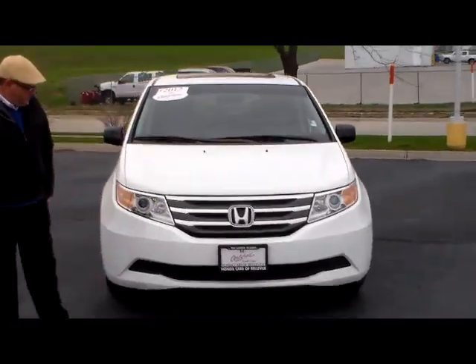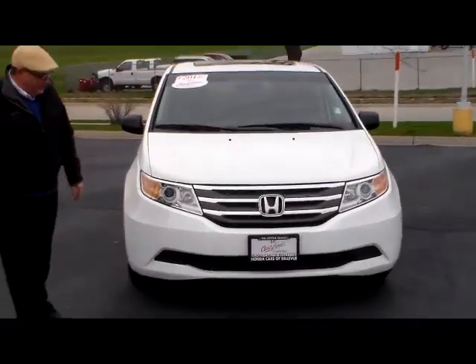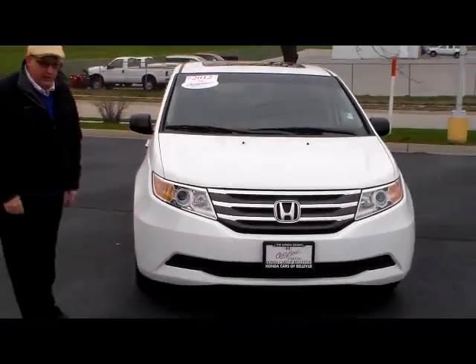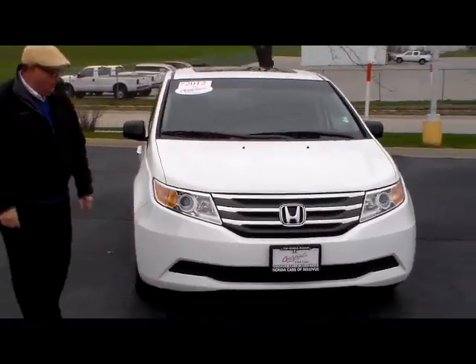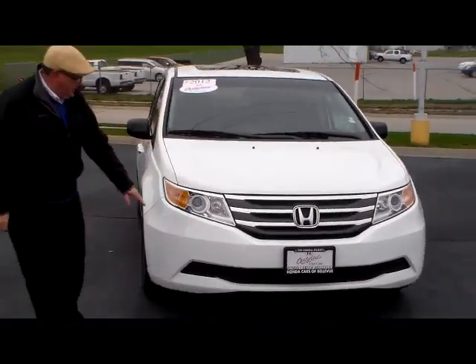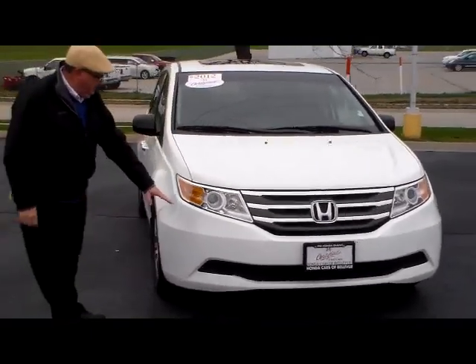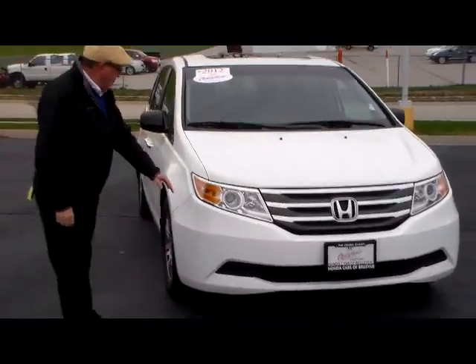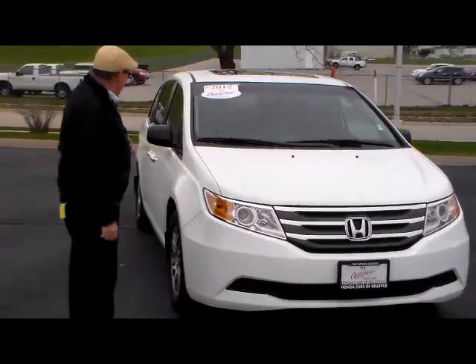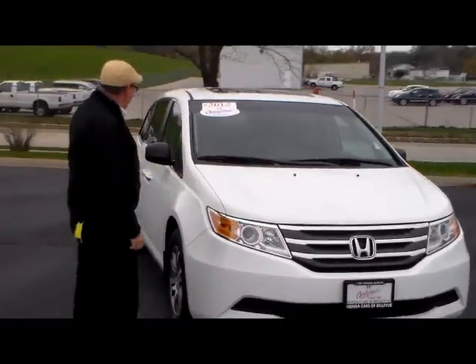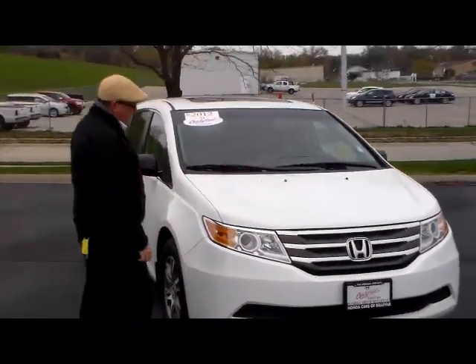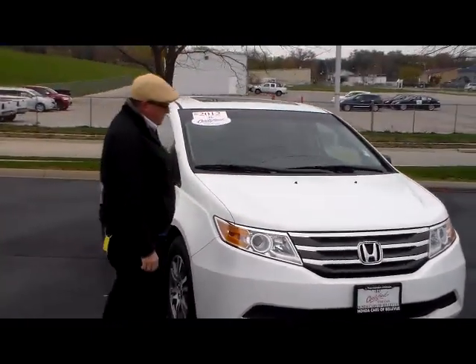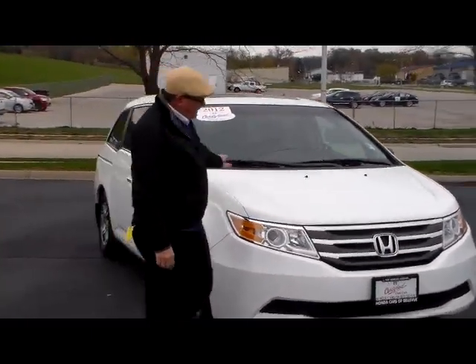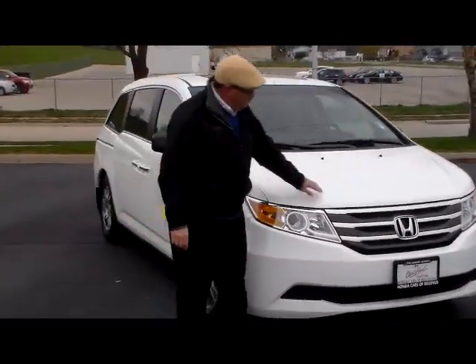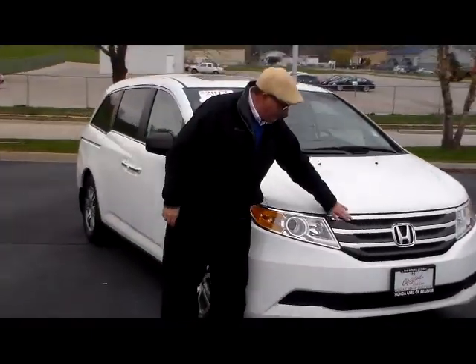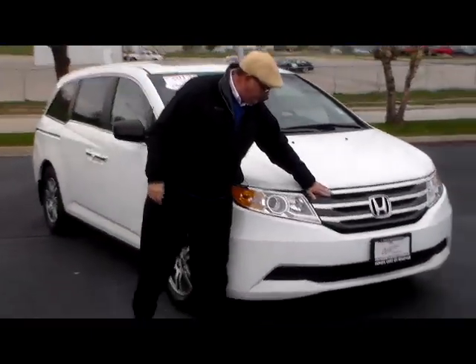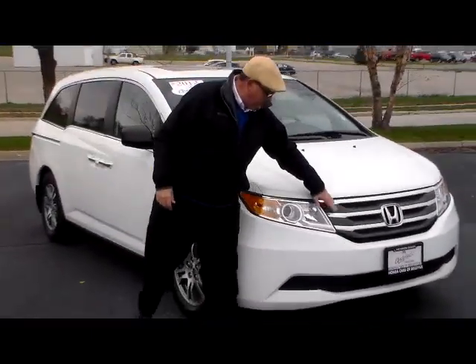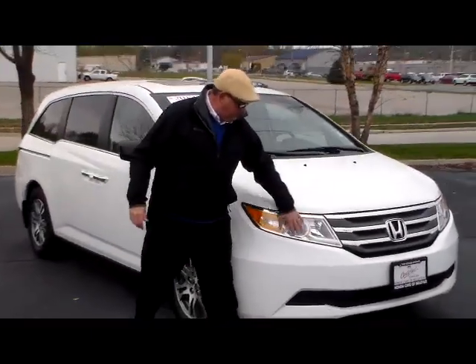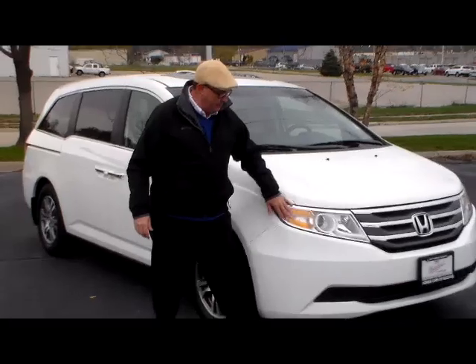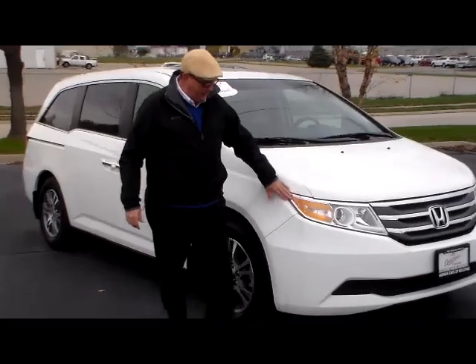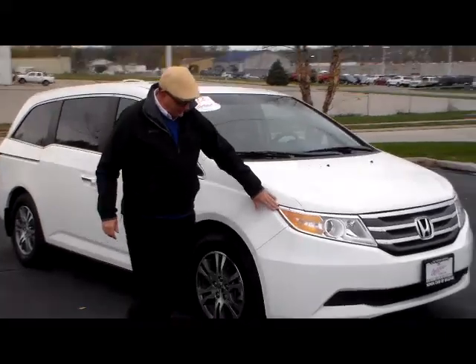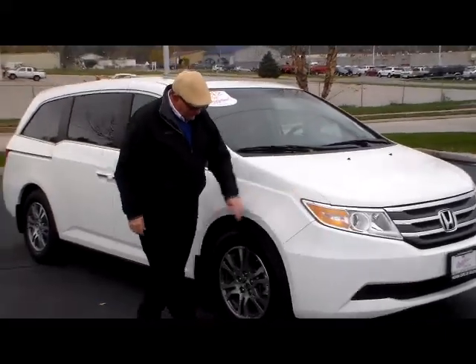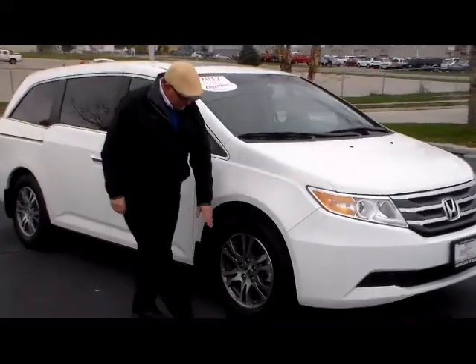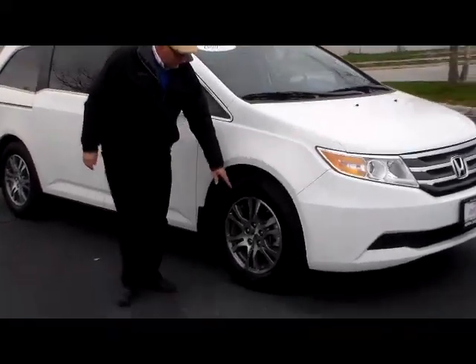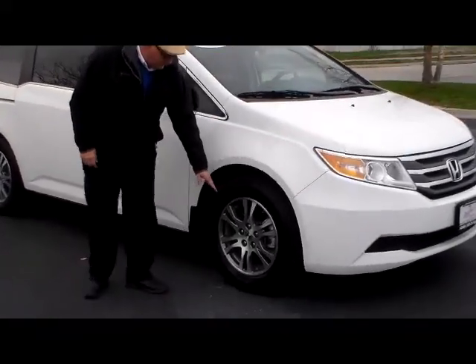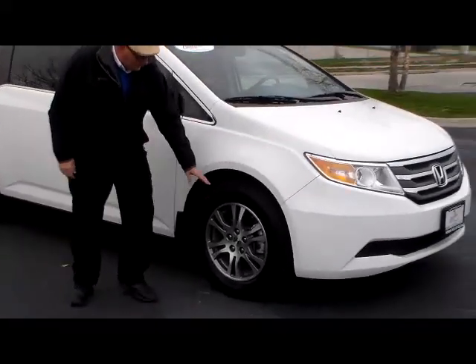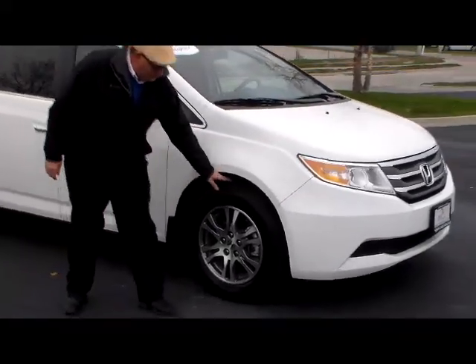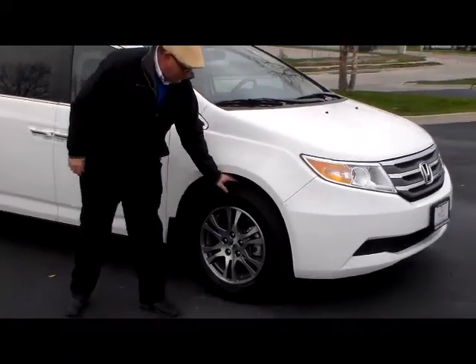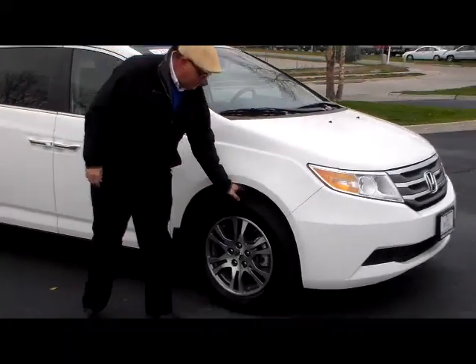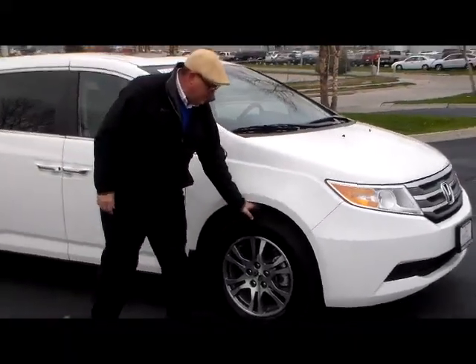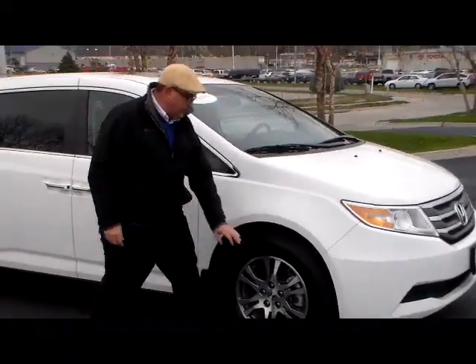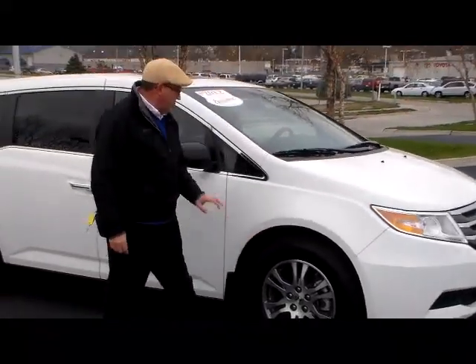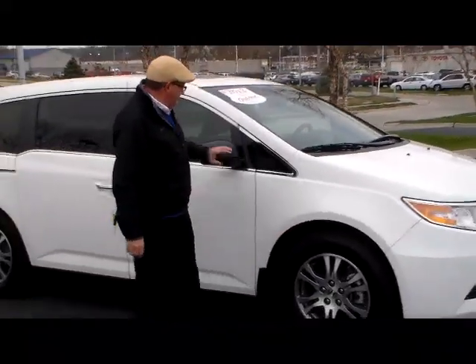It's a one-owner. It has a five-mile-an-hour bumper in the front and back, chrome-accented grille and wraparound headlights, 17-inch alloy wheels, and lots of tread on the tires.